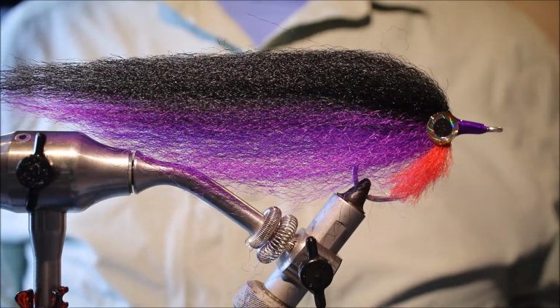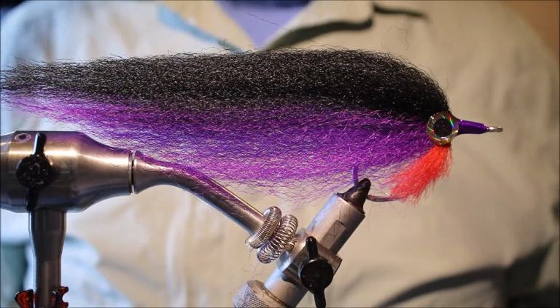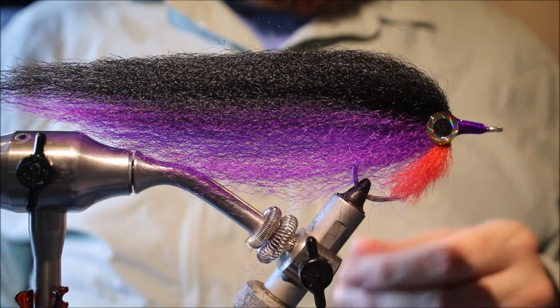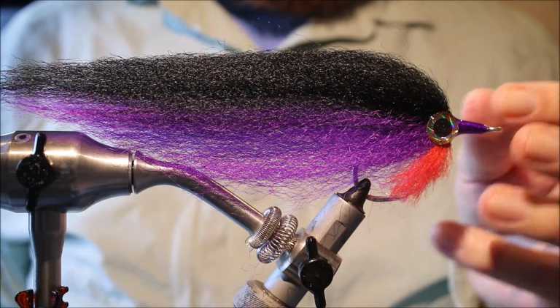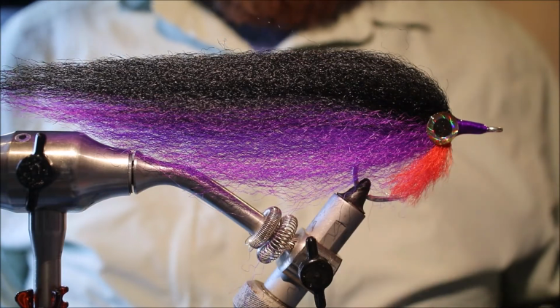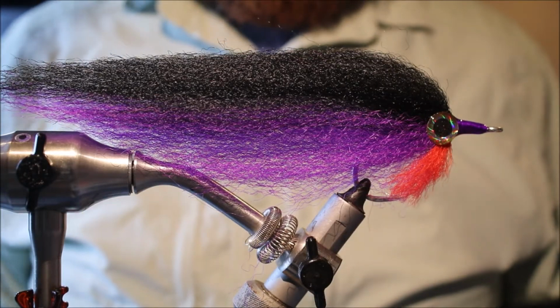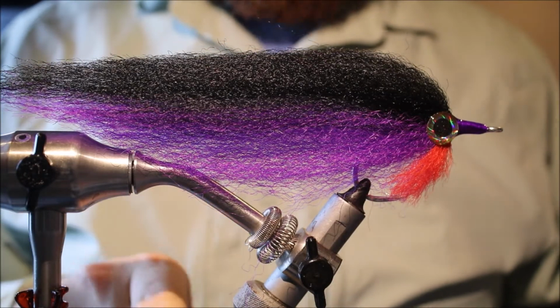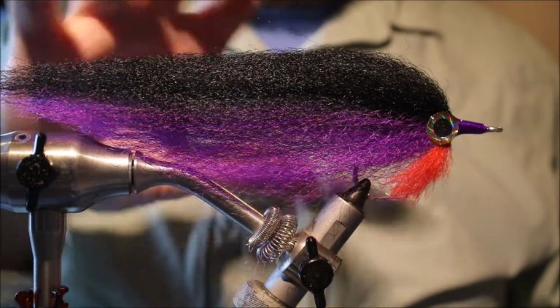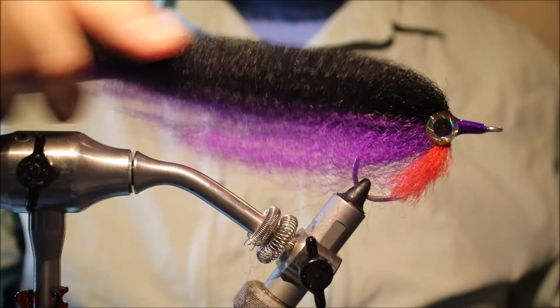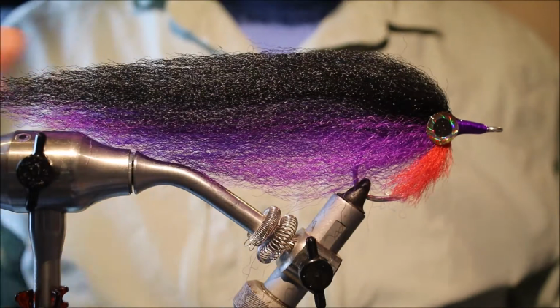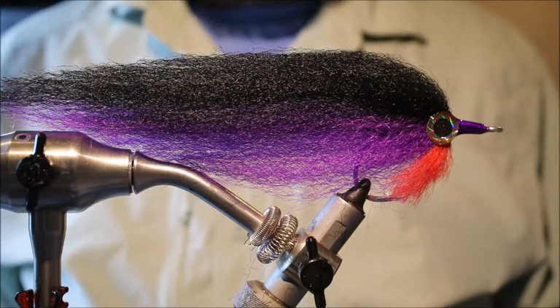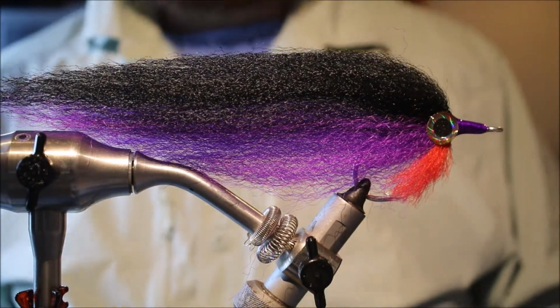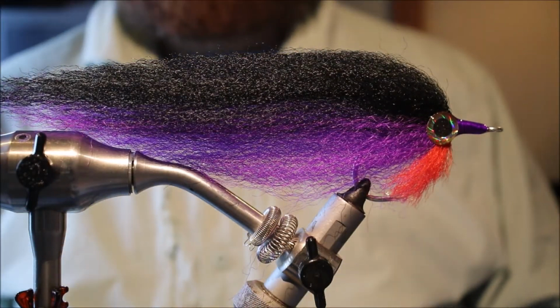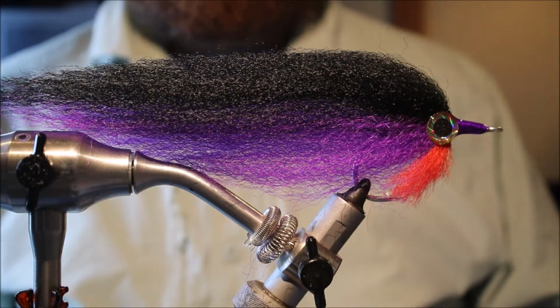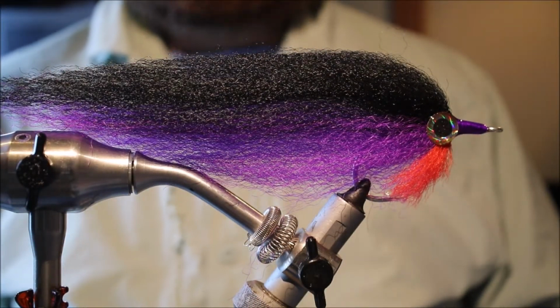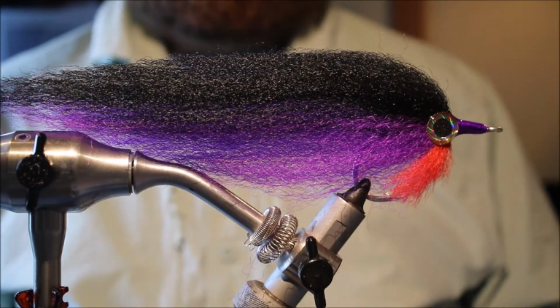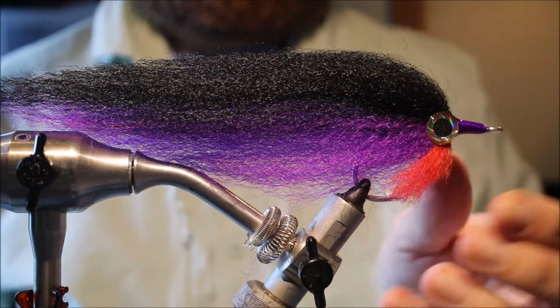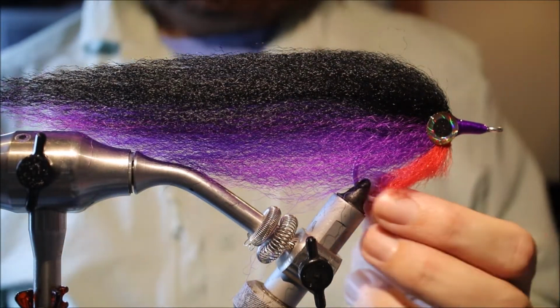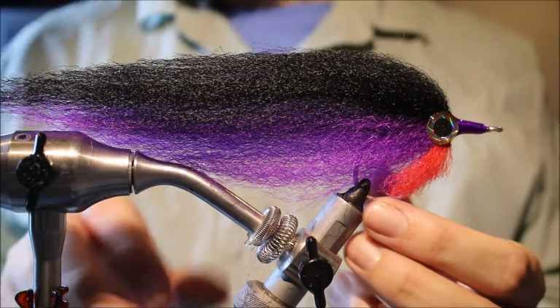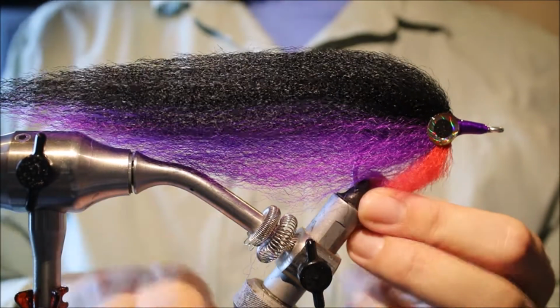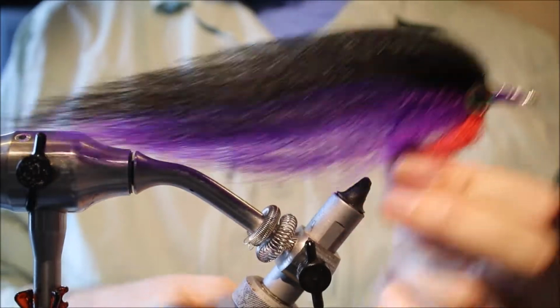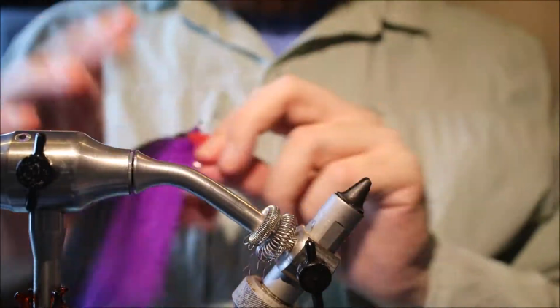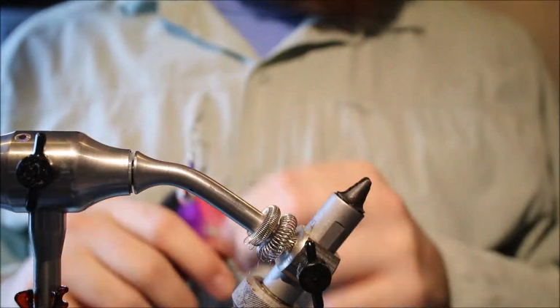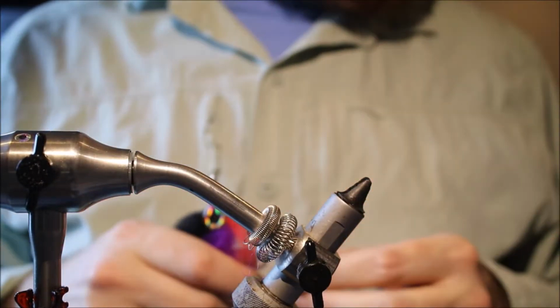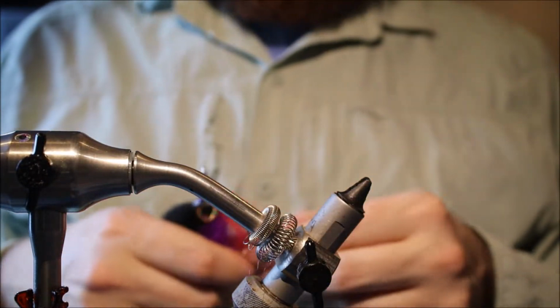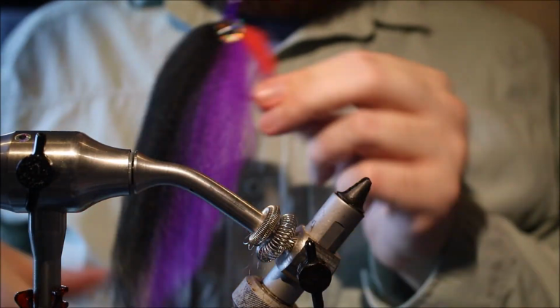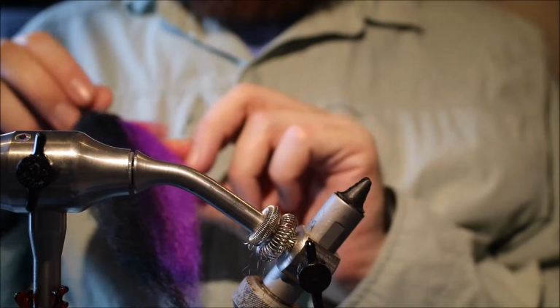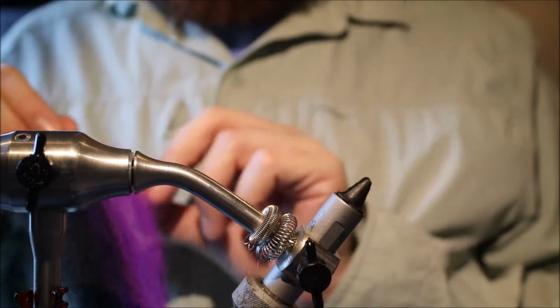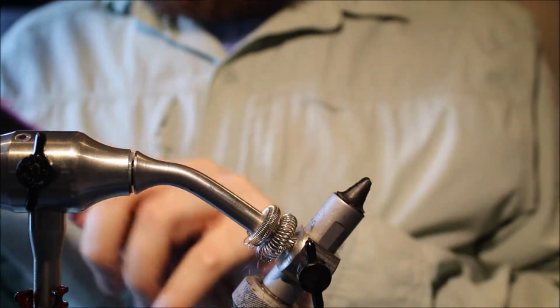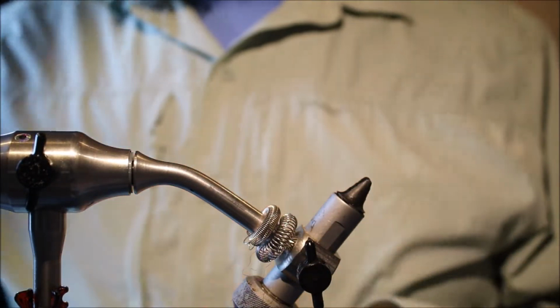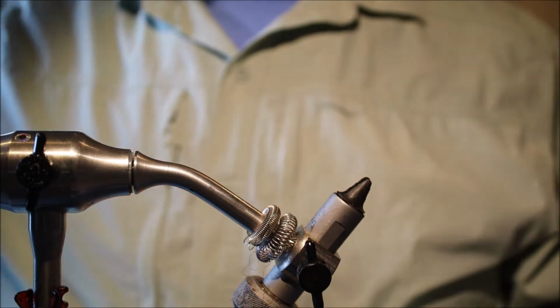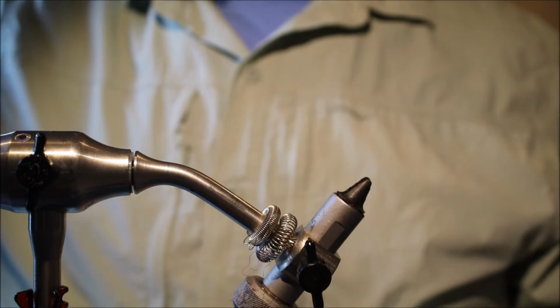Hi everybody, it's Mark the Flitting Feathers again today, and I'm tying another GT fly. This is a Poodle — it's becoming popular in a lot of locations where GTs are, but I'm sure other species would eat it as well.